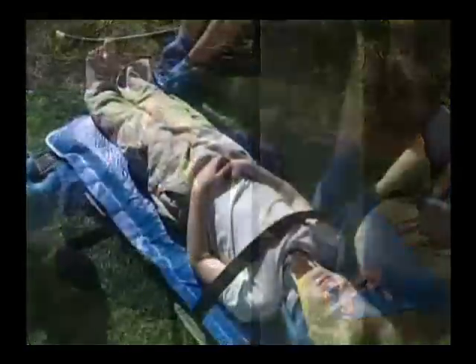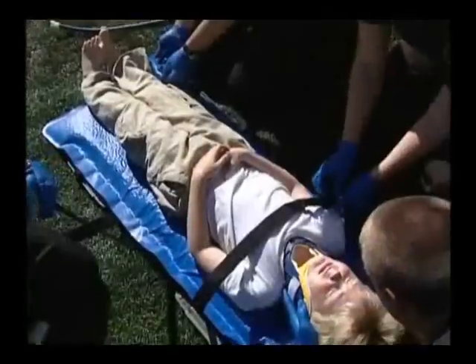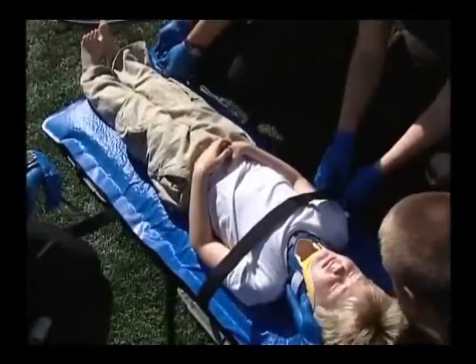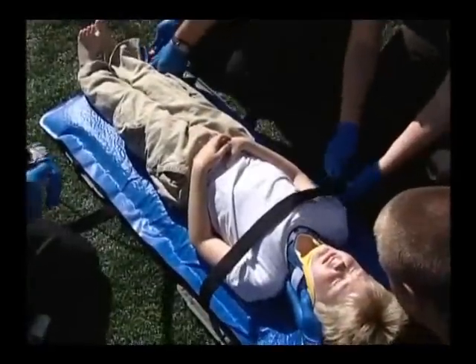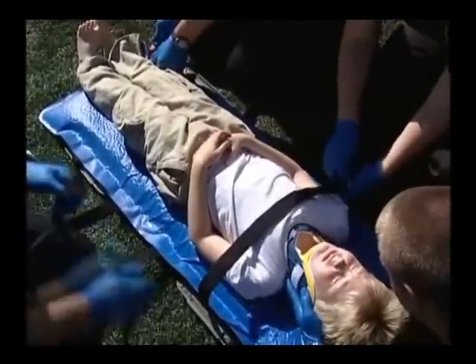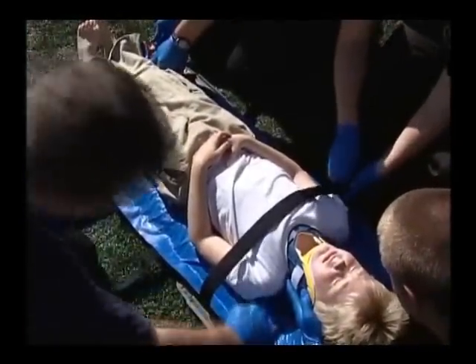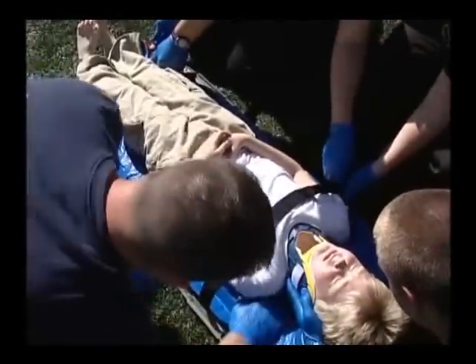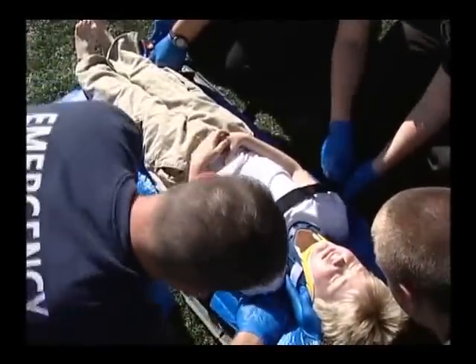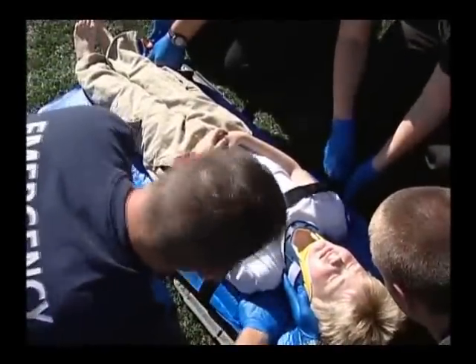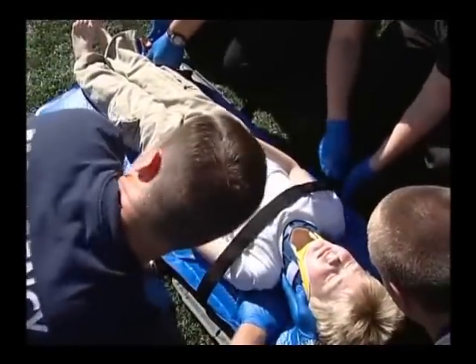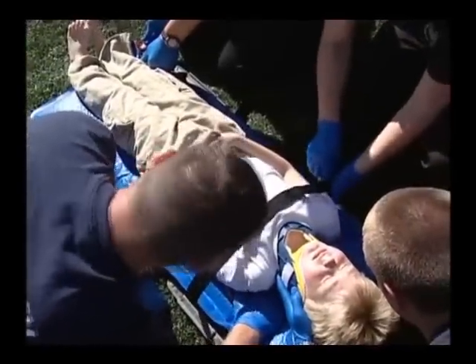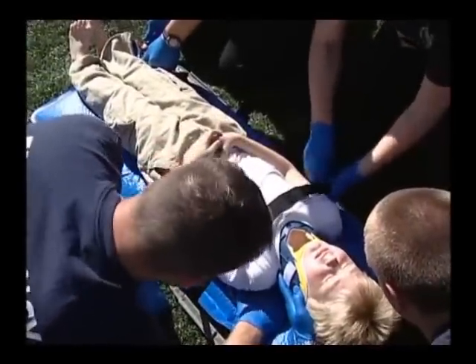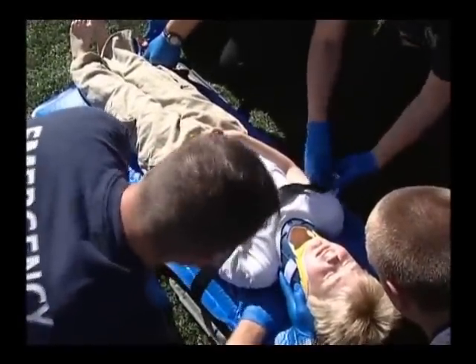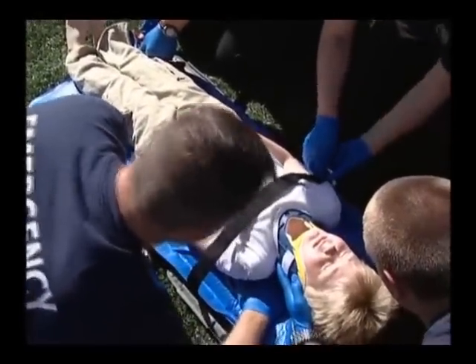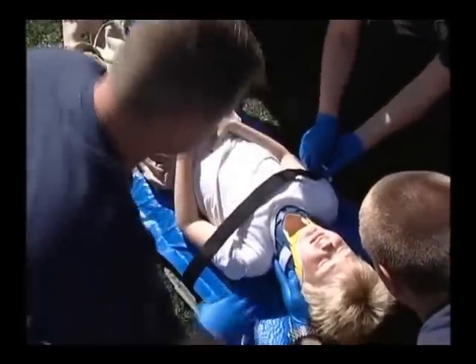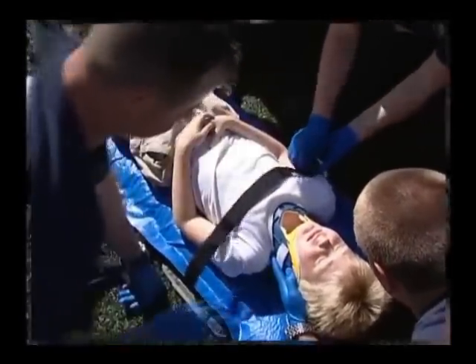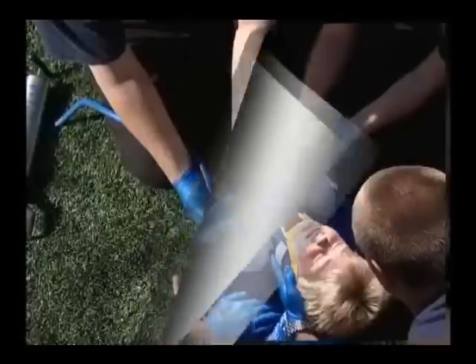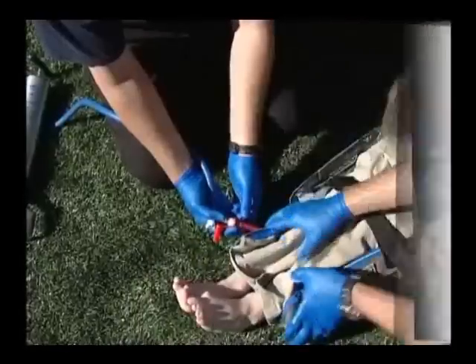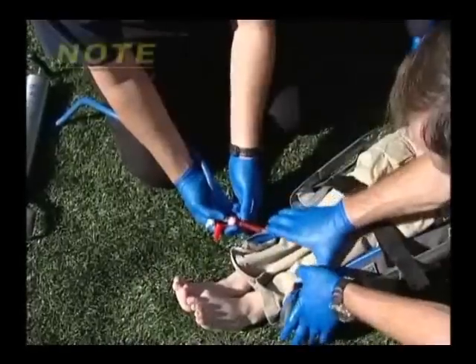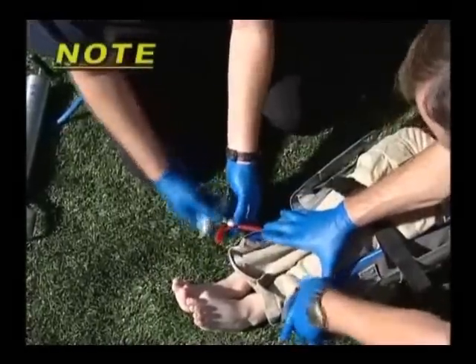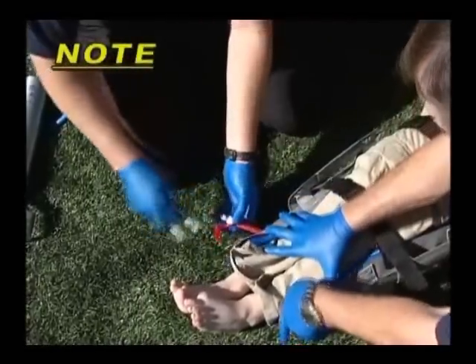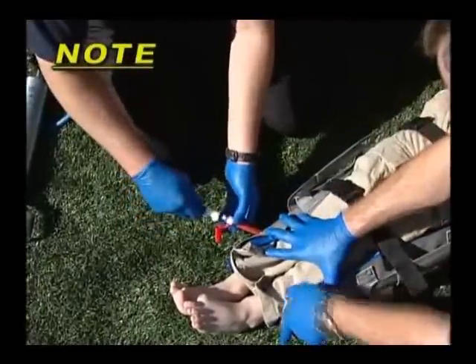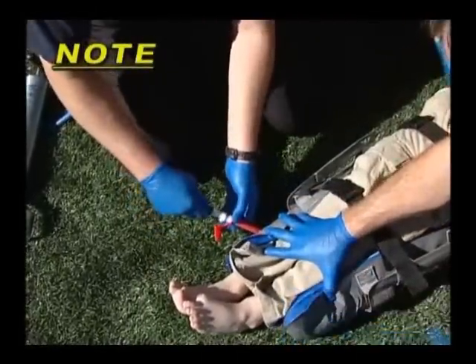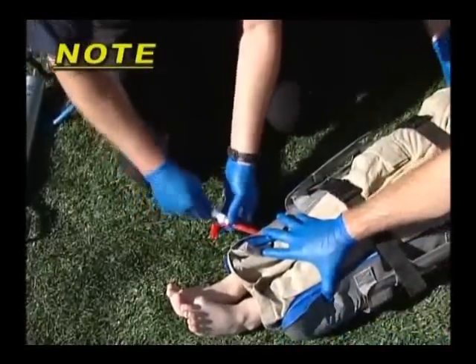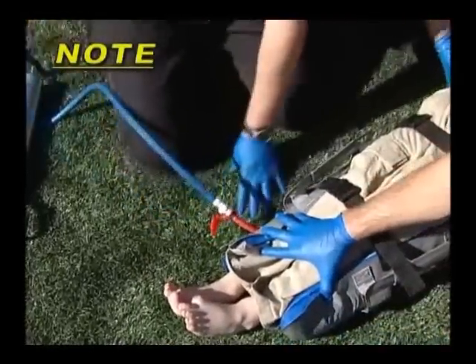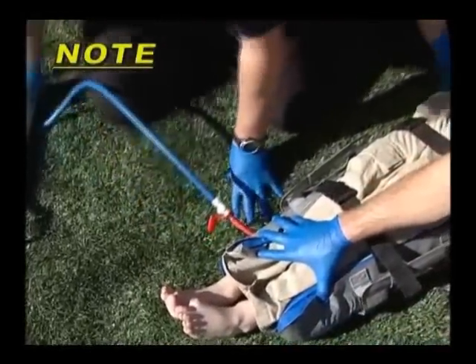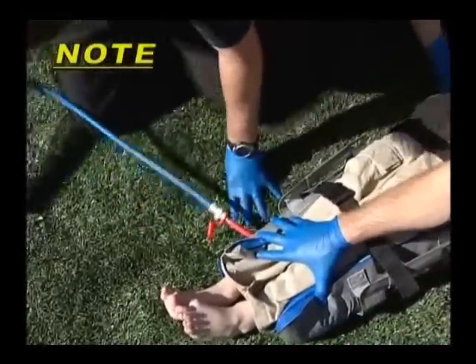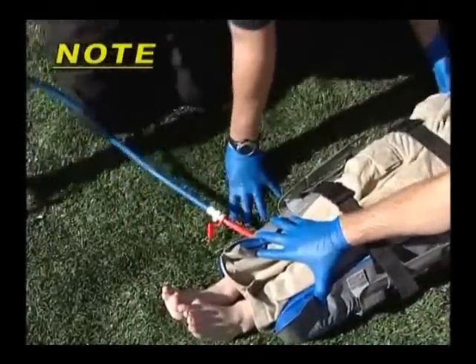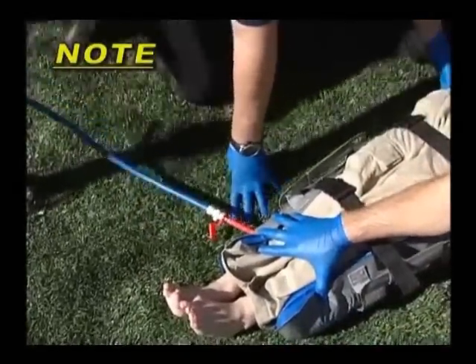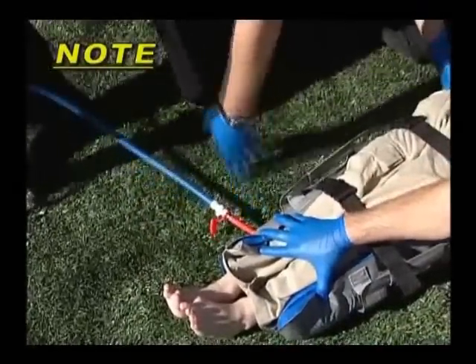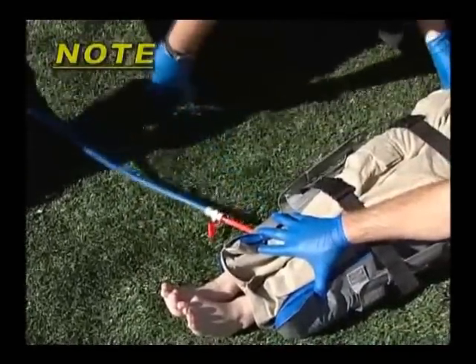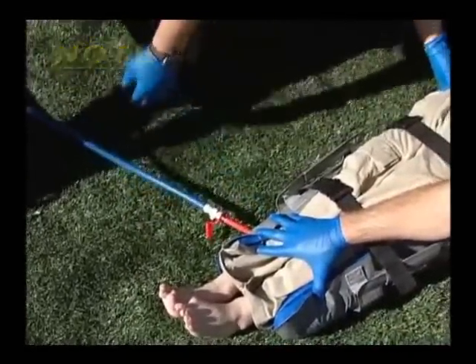The straps of the pediatric mattress come straight across the patient and do not zigzag down the patient. Note: the pediatric evacu-splint mattress only has one valve at the foot end of the mattress.